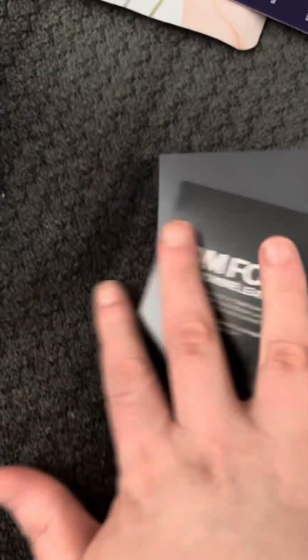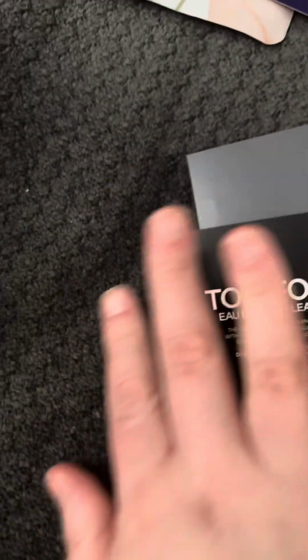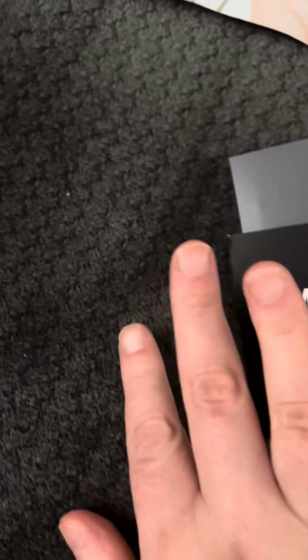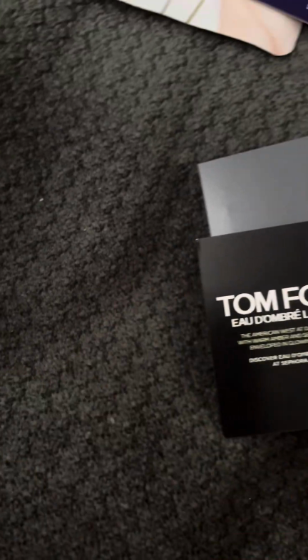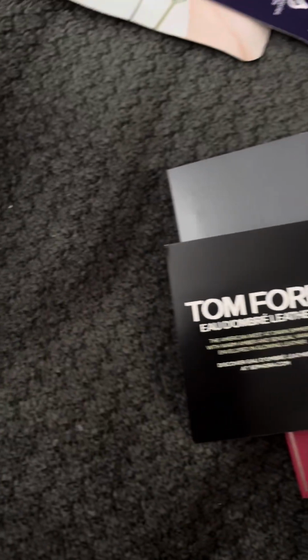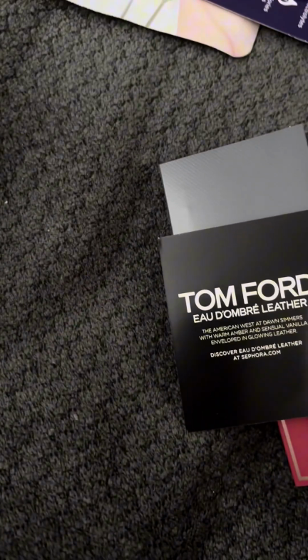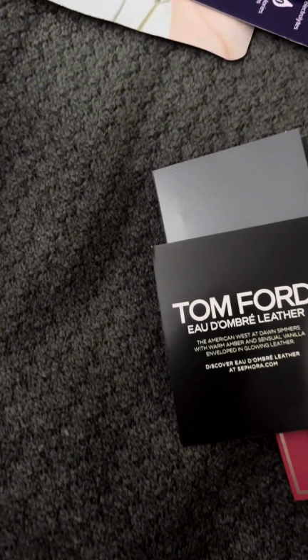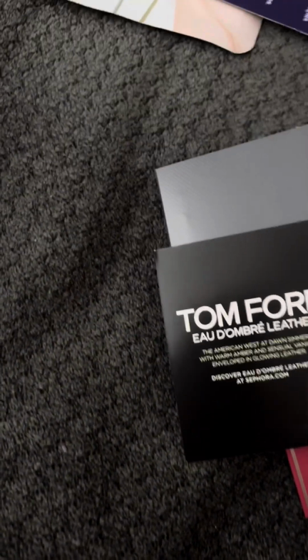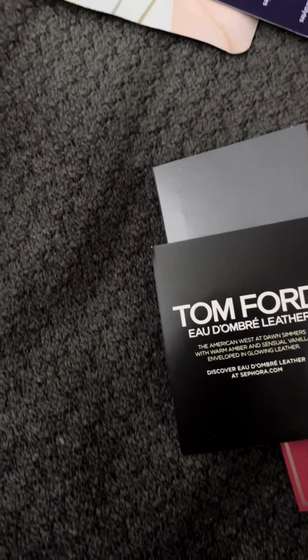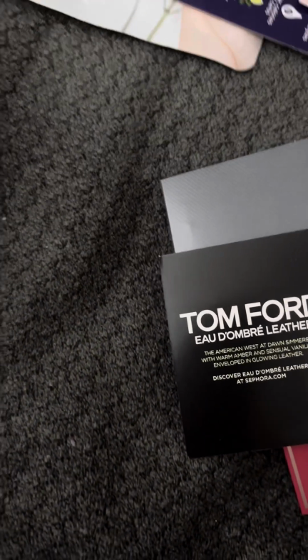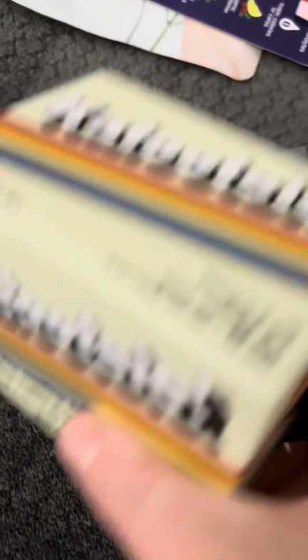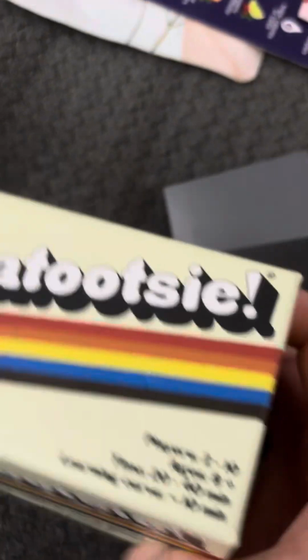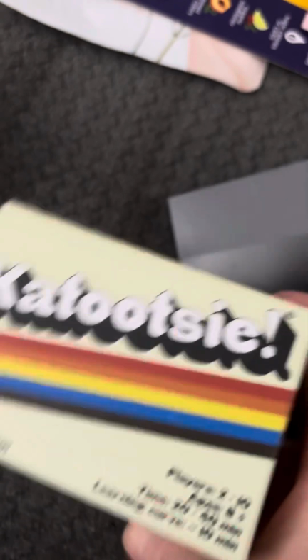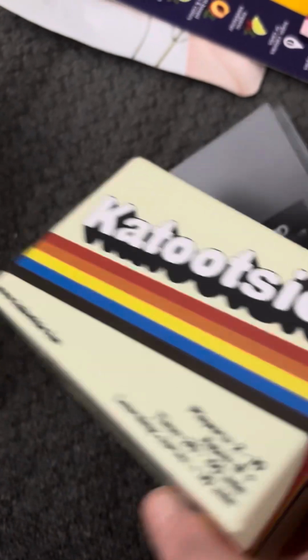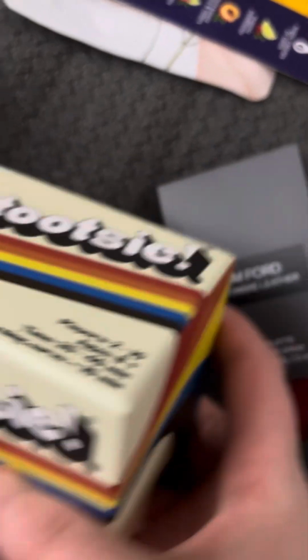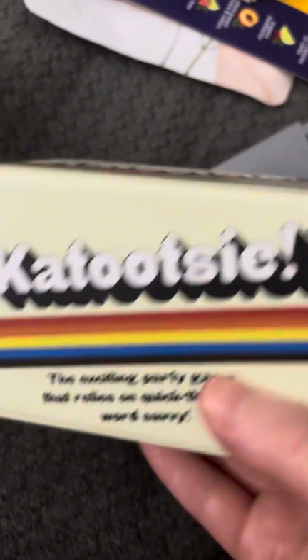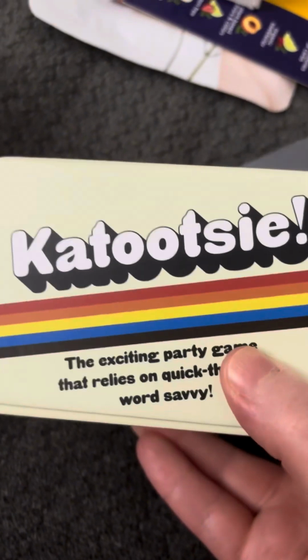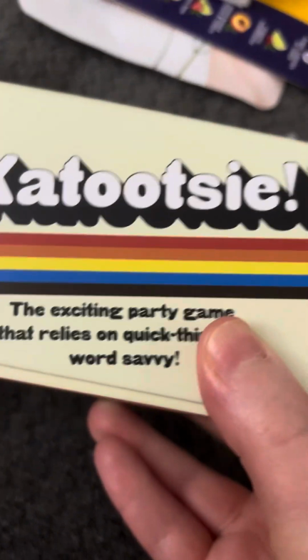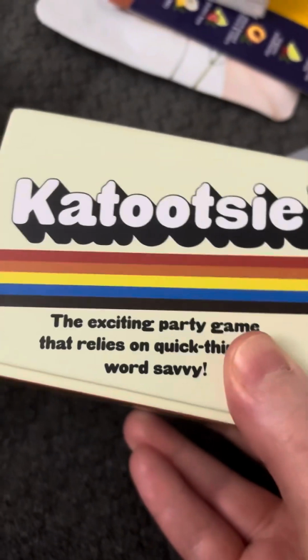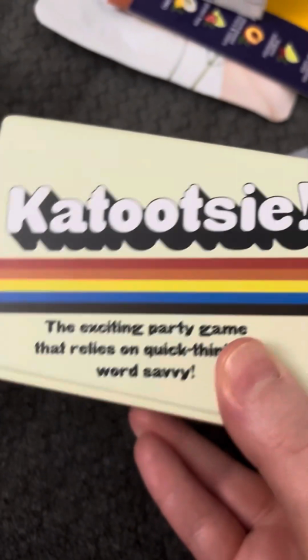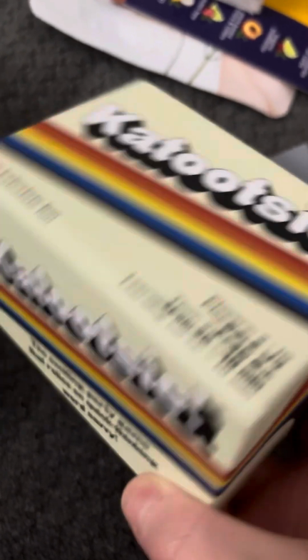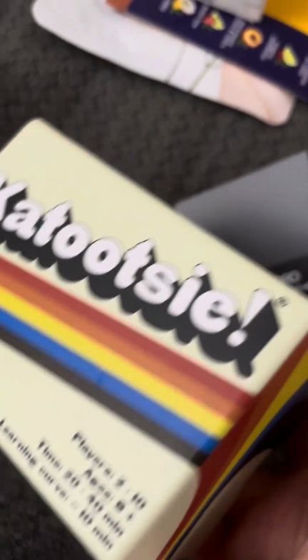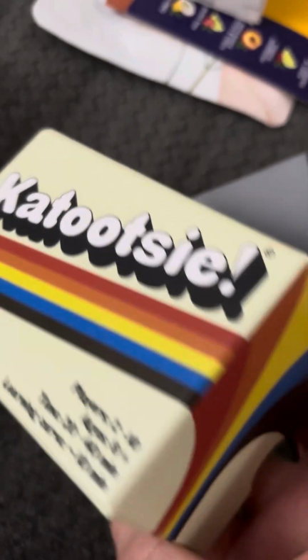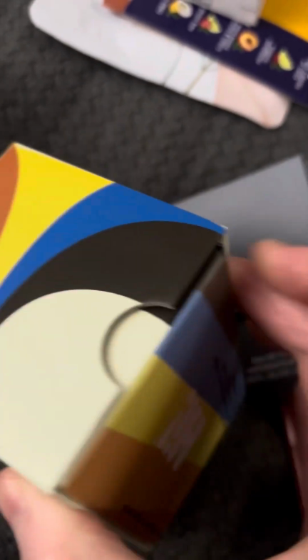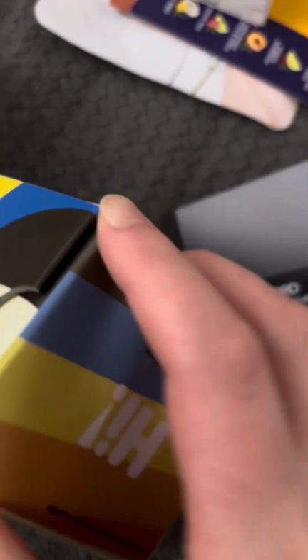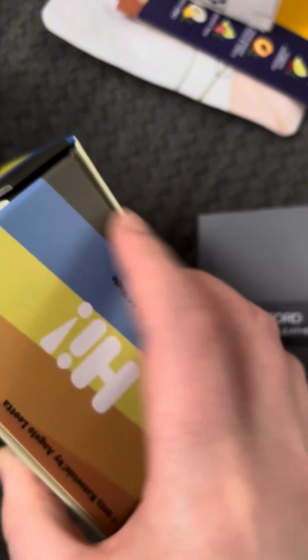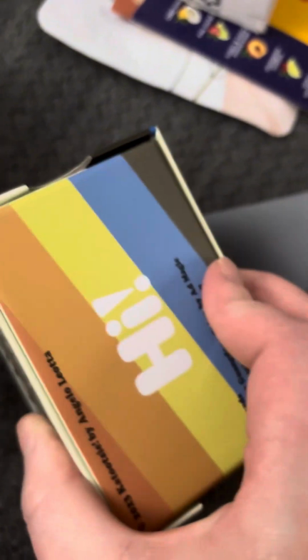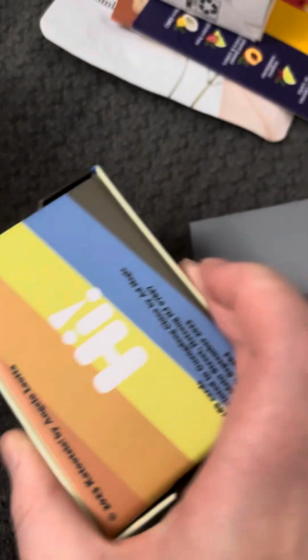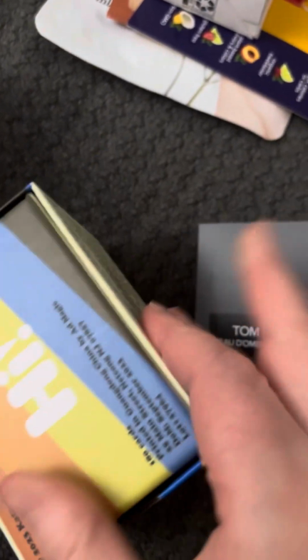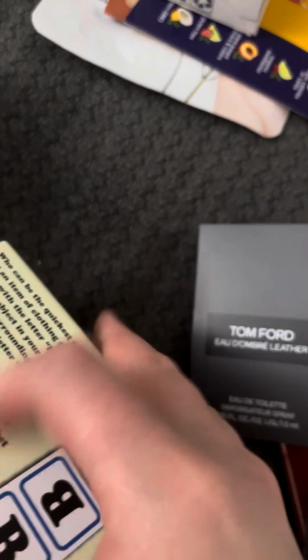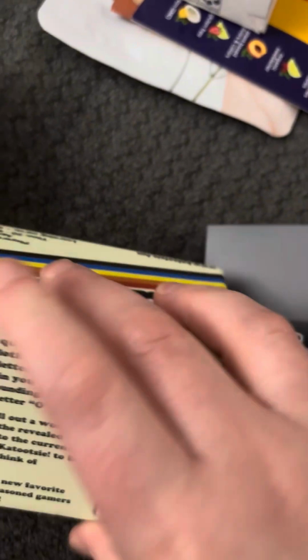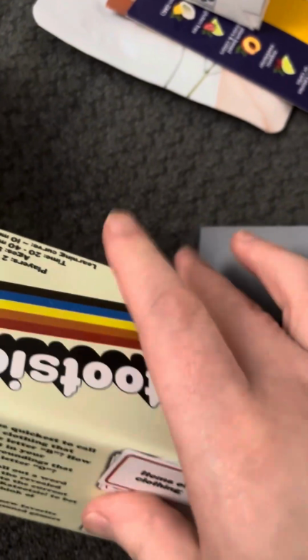I got something through the Tailory app. This is the Catootsie game, so I'm excited to play this sometime. It's a card game.